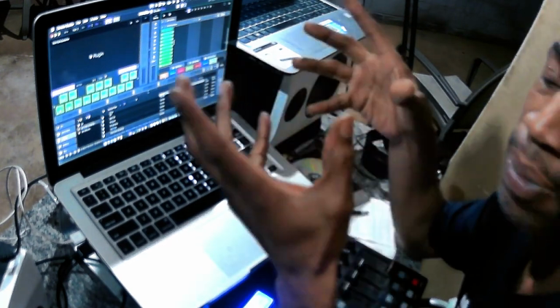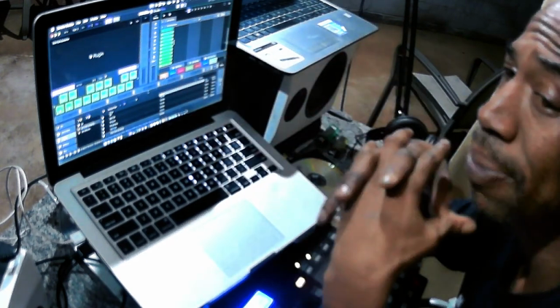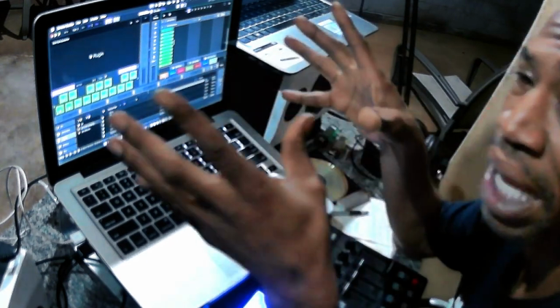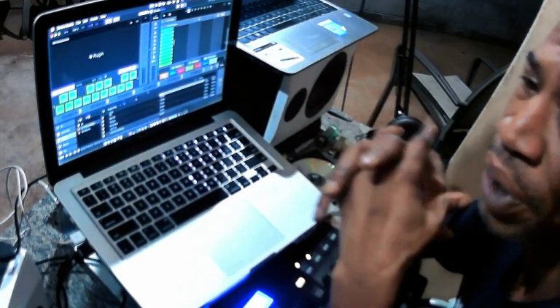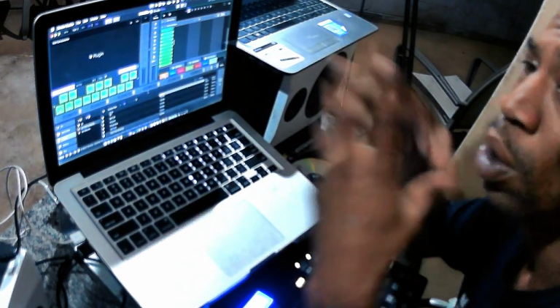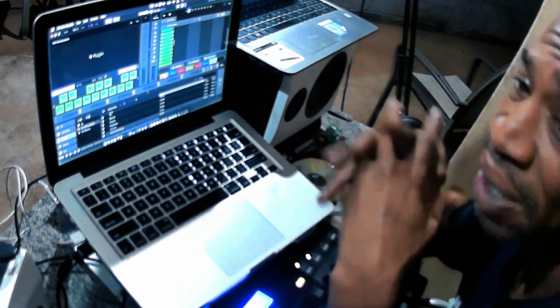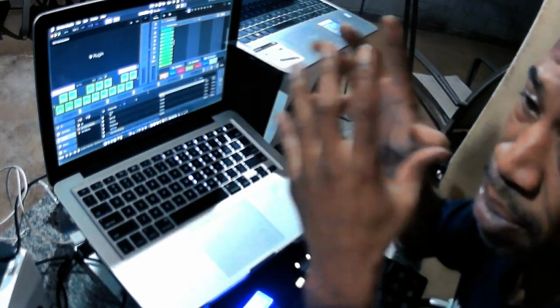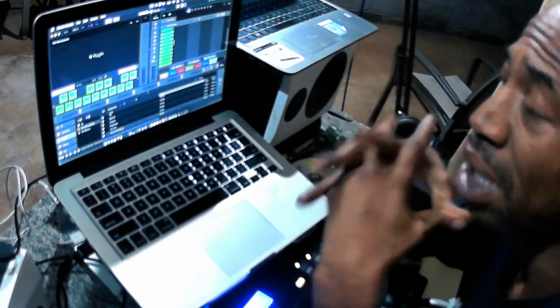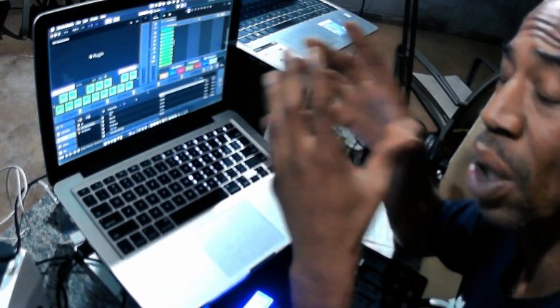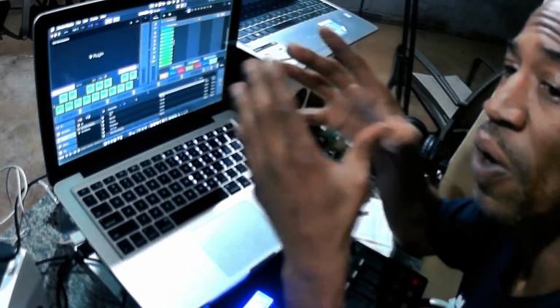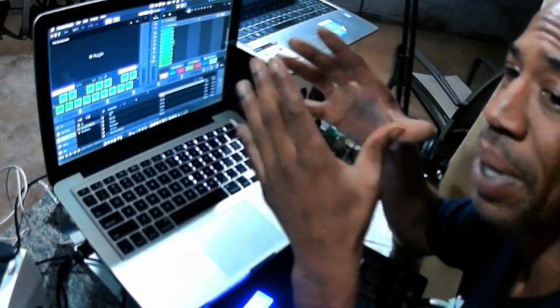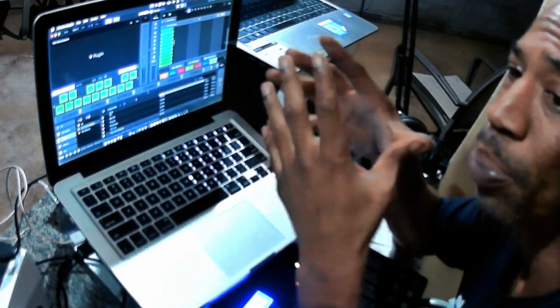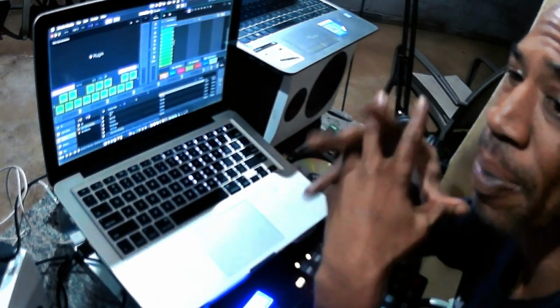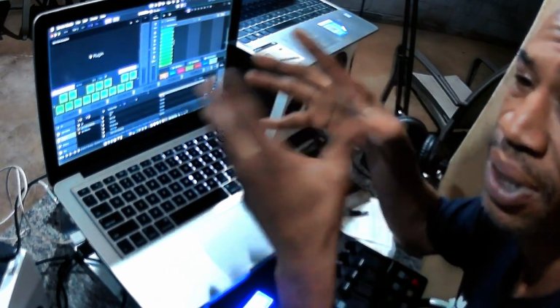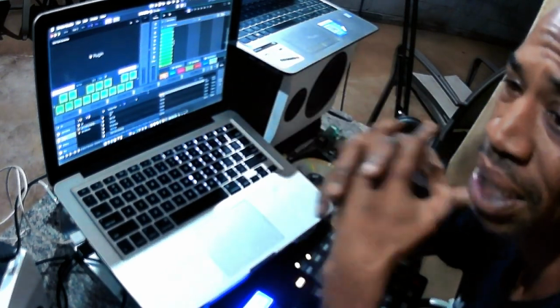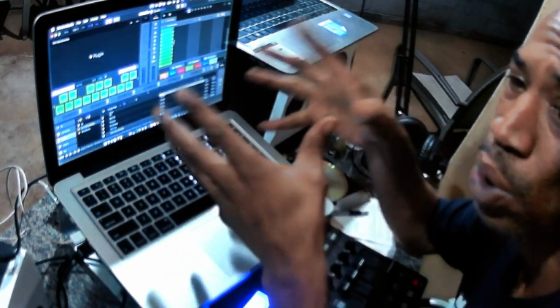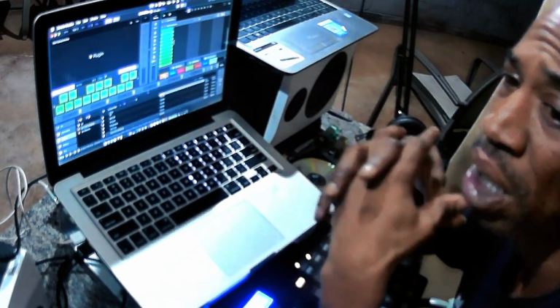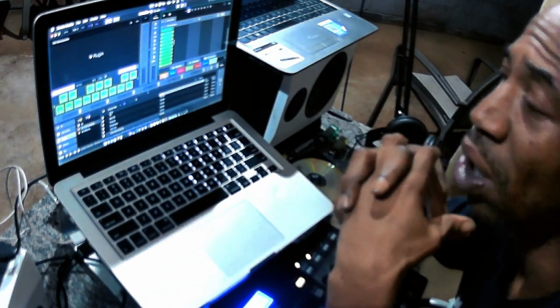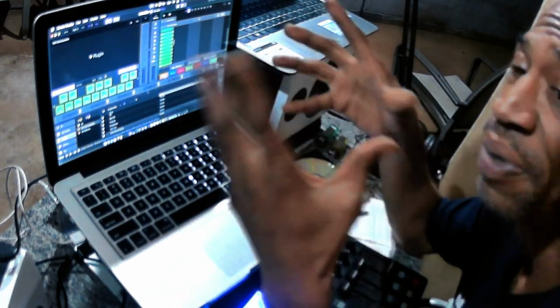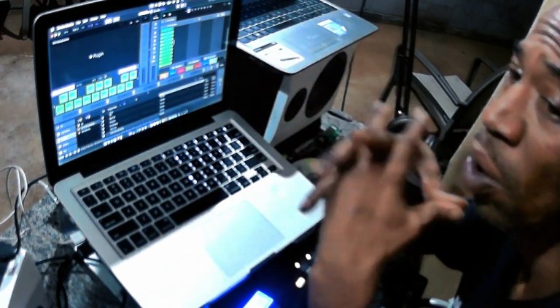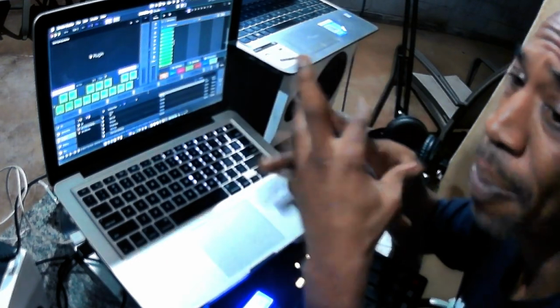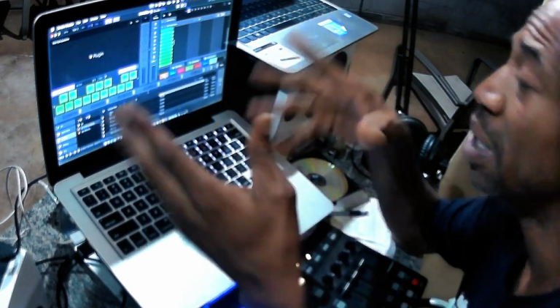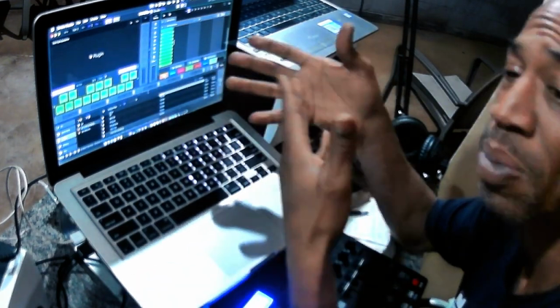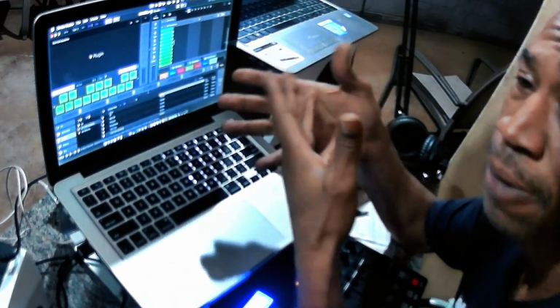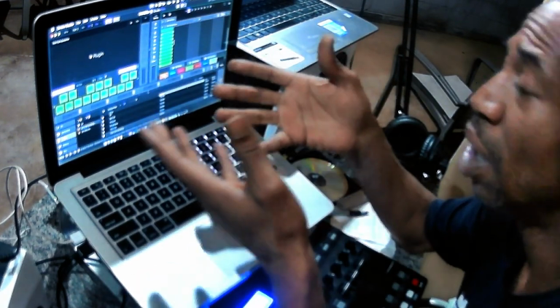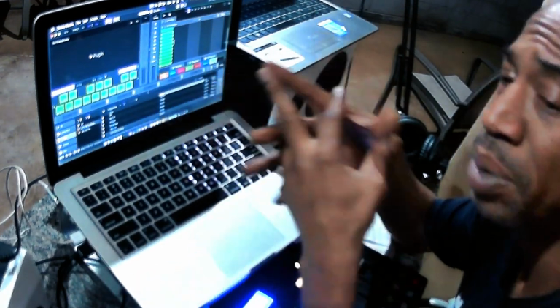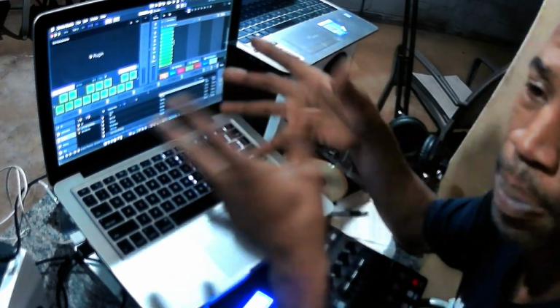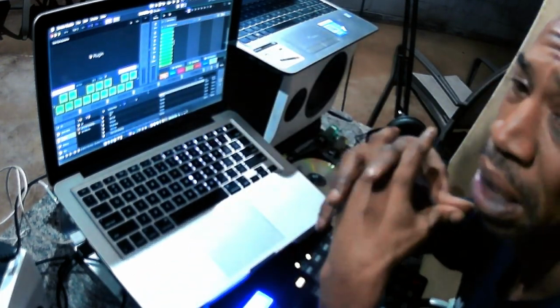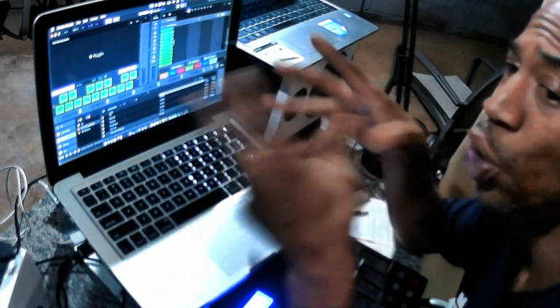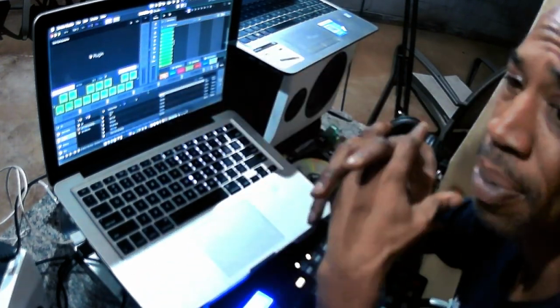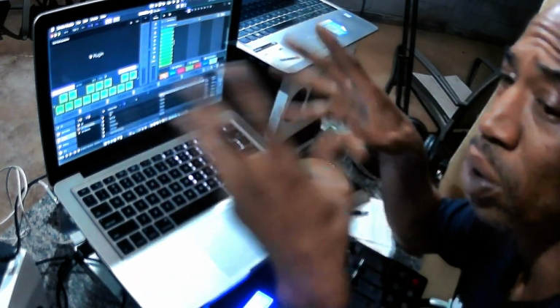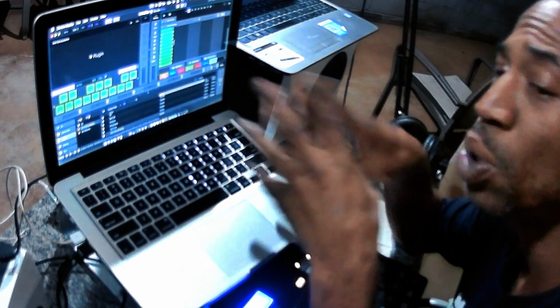For me, making music is the best thing of it all. I want to give a major shout out to Serato Studio for coming out with a program easy for DJs to make music — even from hip hop, it's got so many templates you can use to make all types of music.